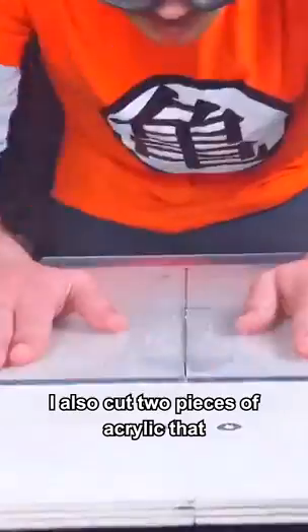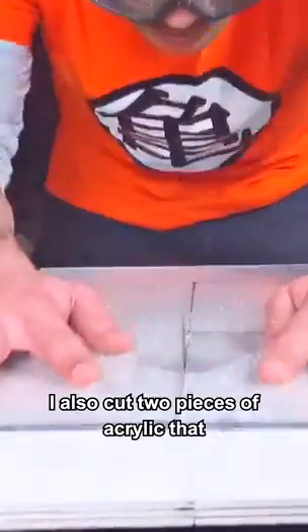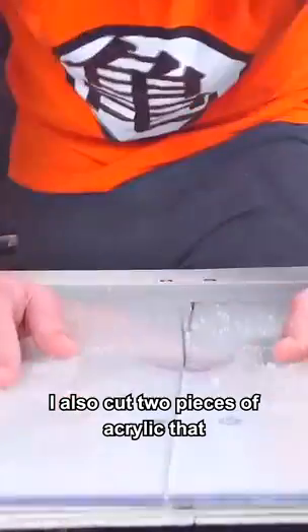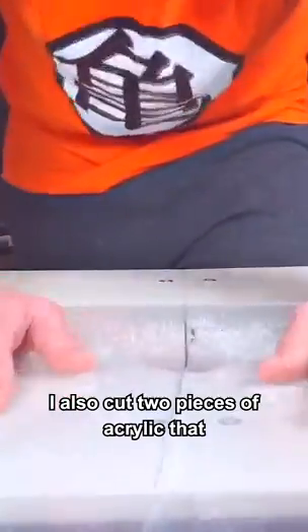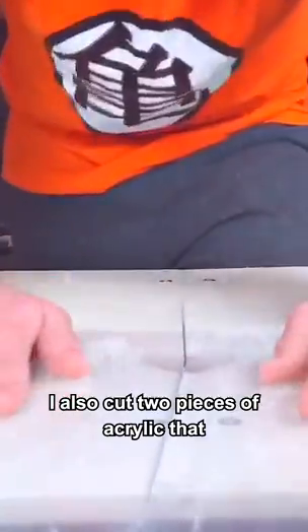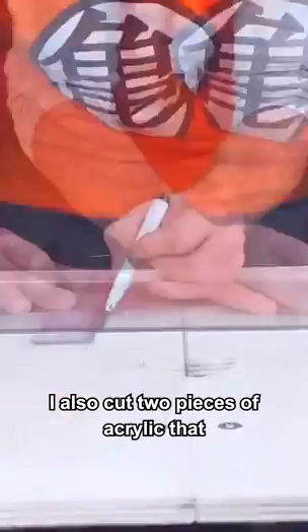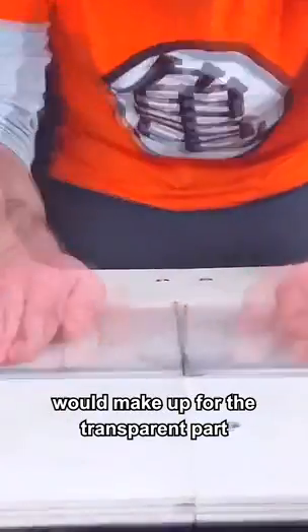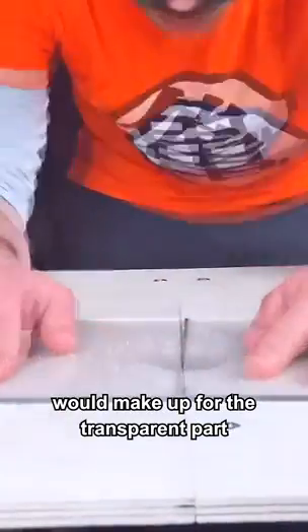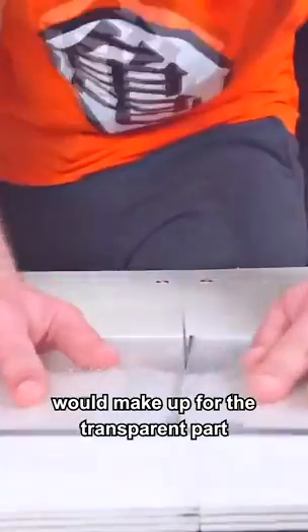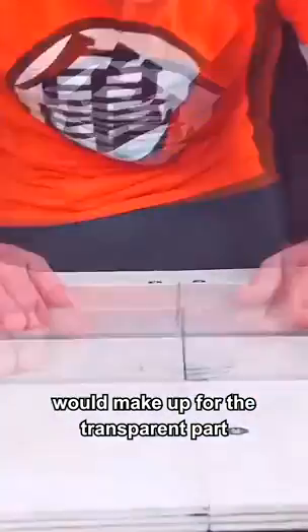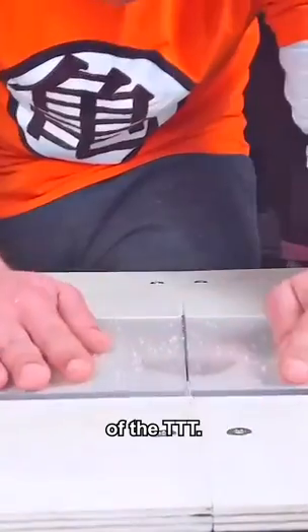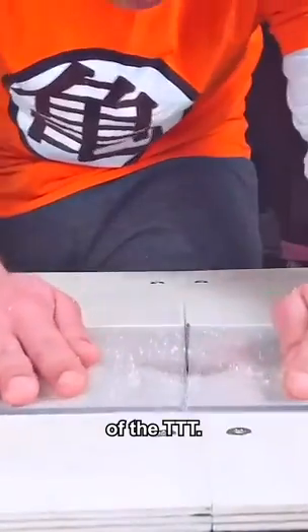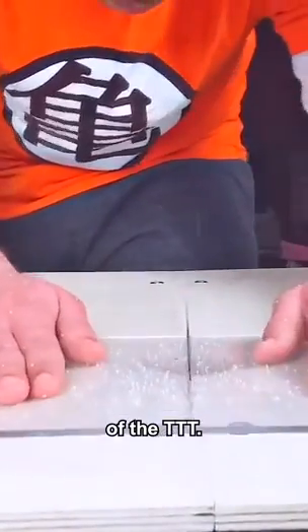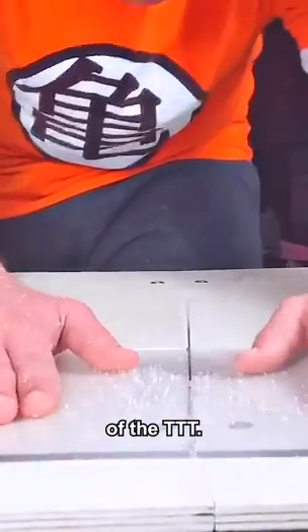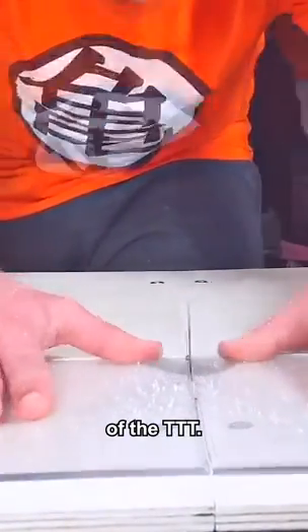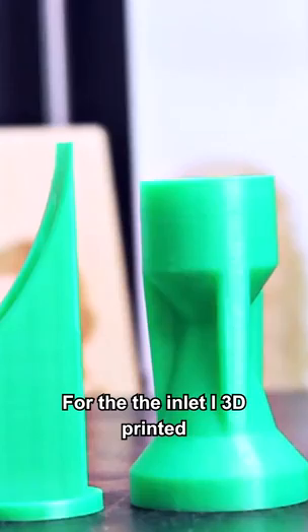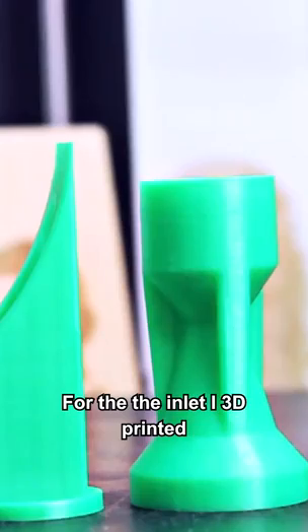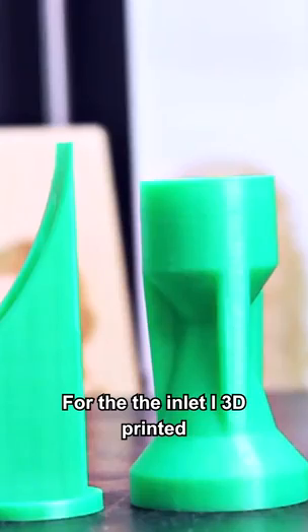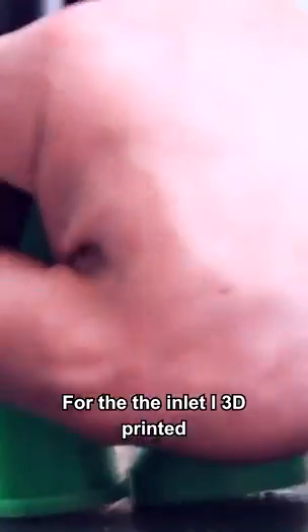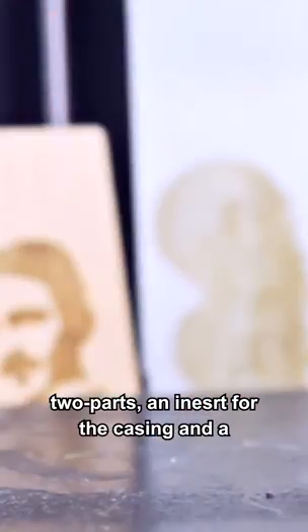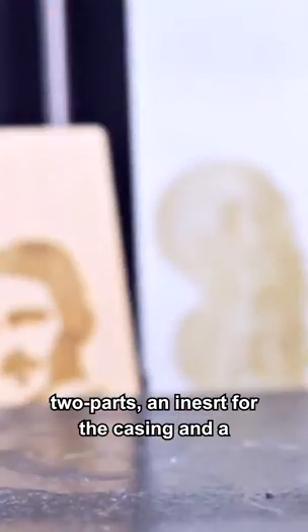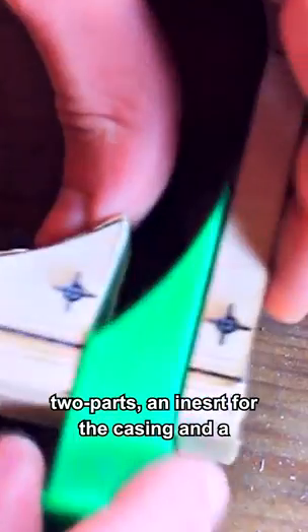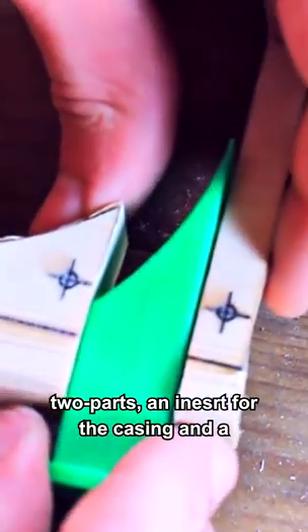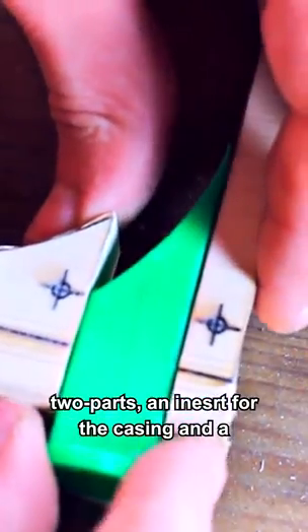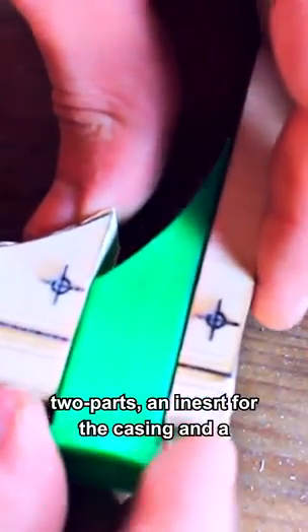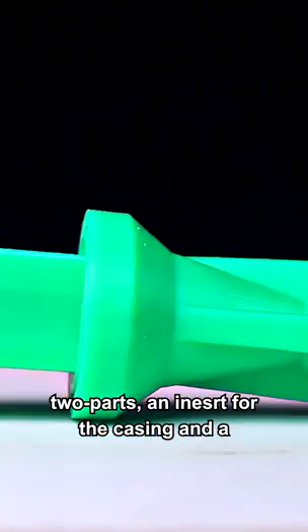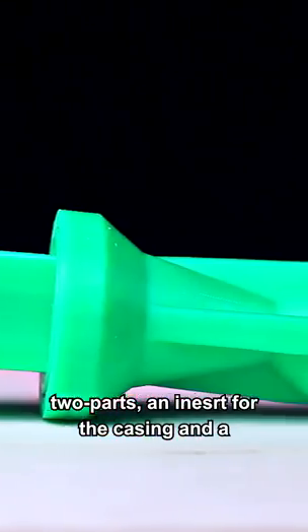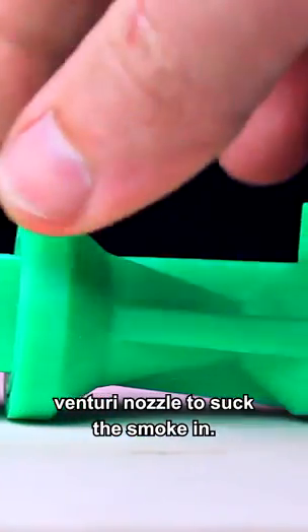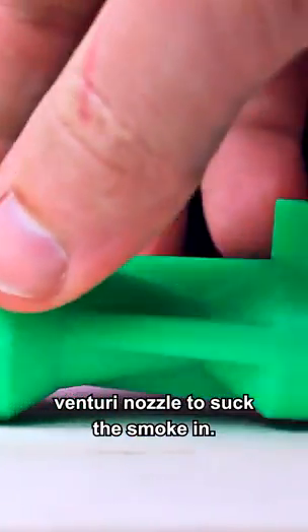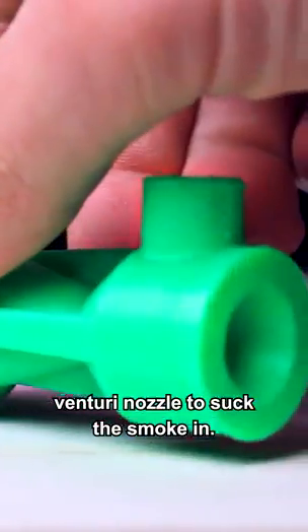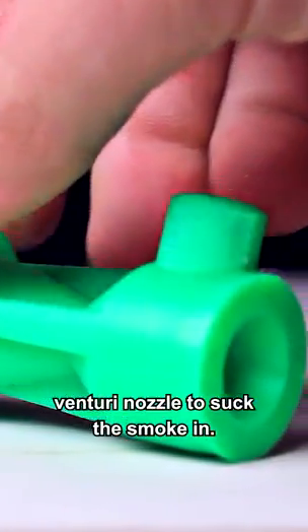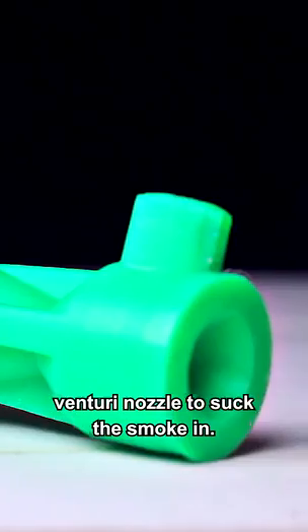I also cut two pieces of acrylic that would make up the transparent part of the TTT. For the inlet, I 3D printed two parts: an insert for the casing and a venturi nozzle to suck the smoke in.